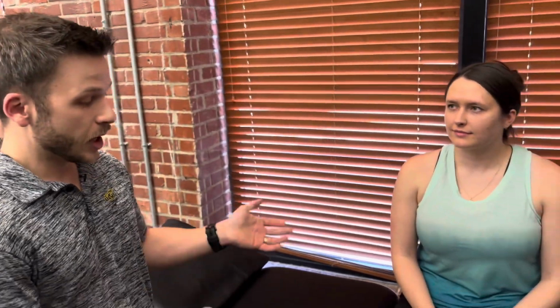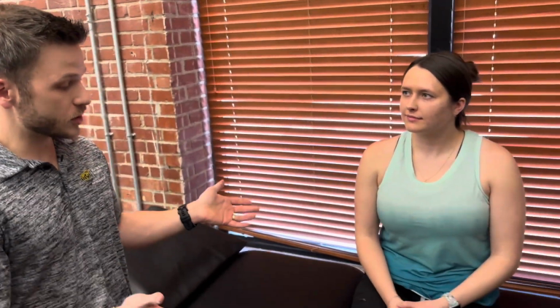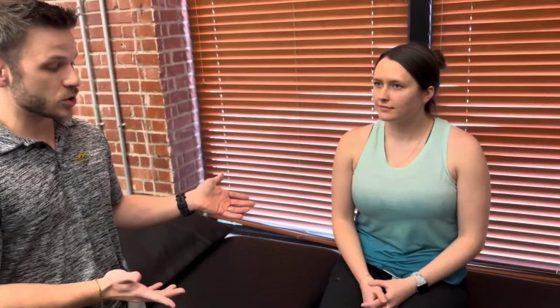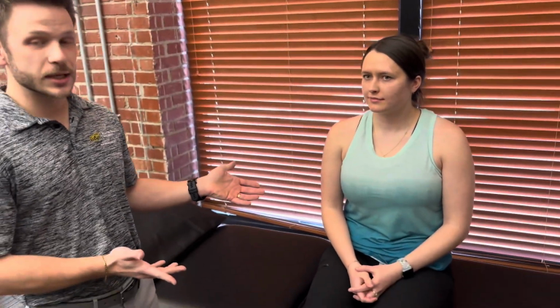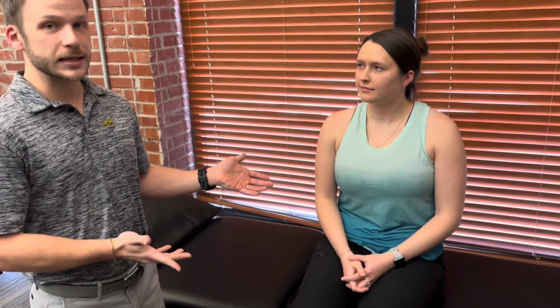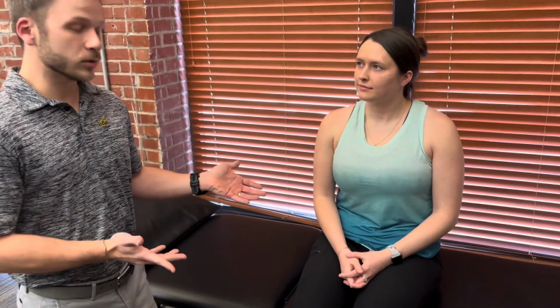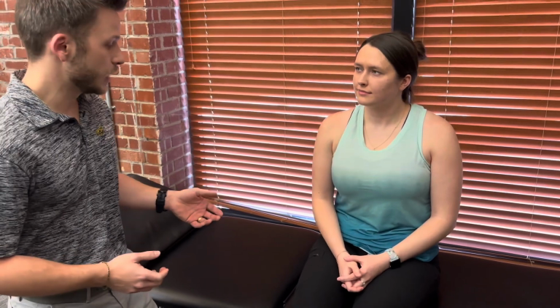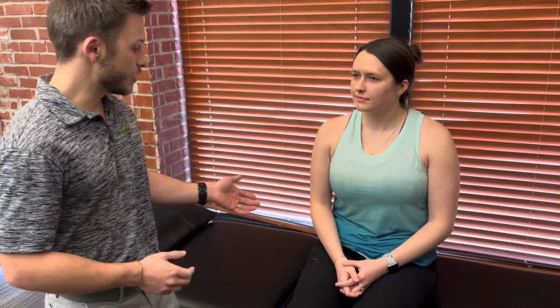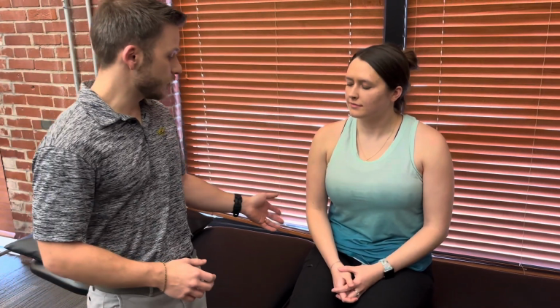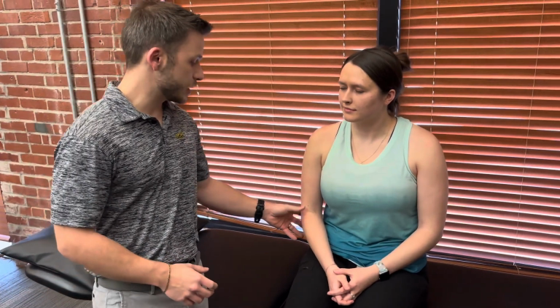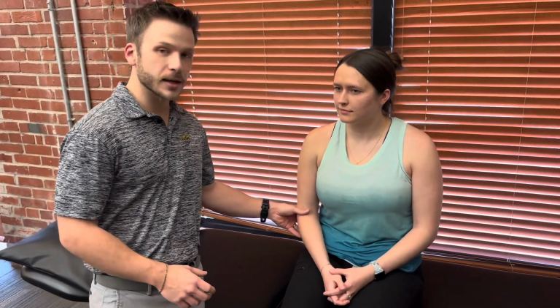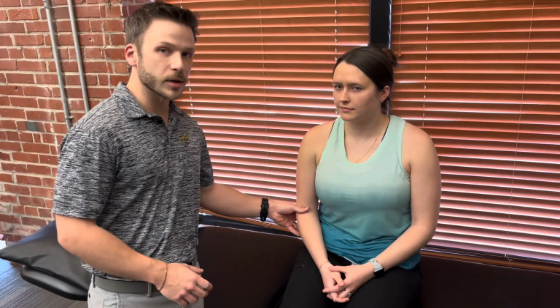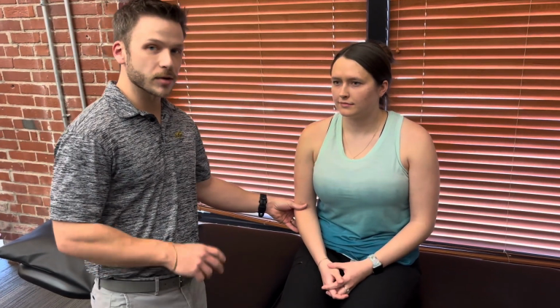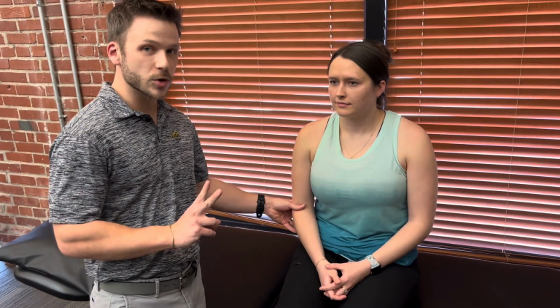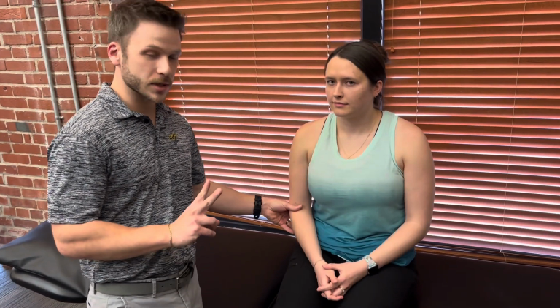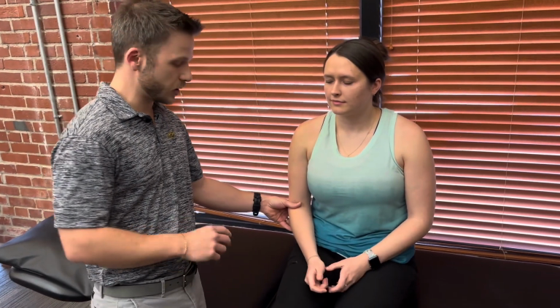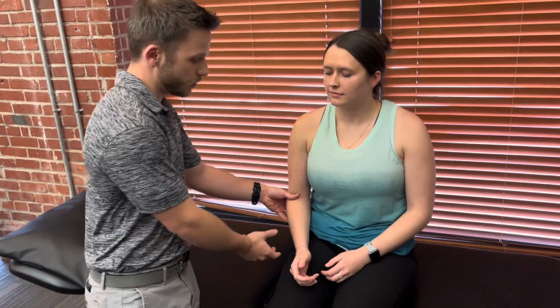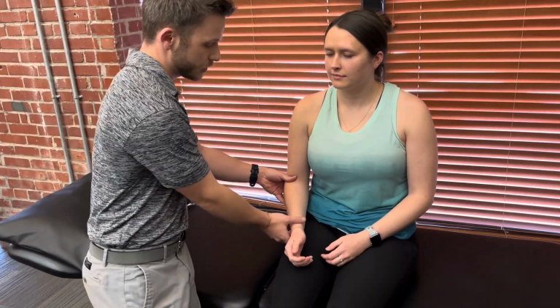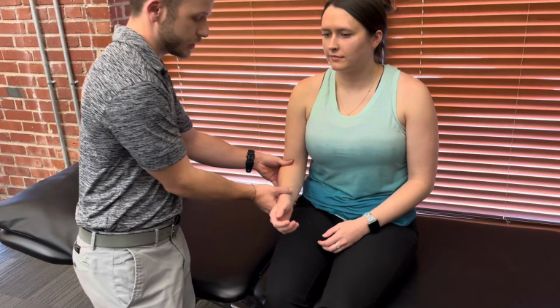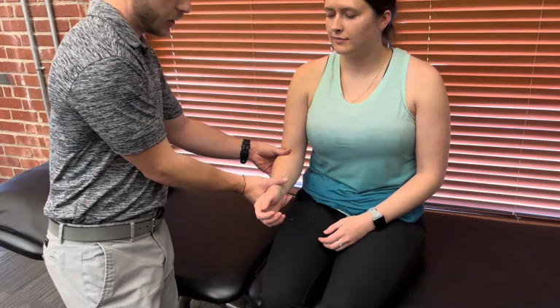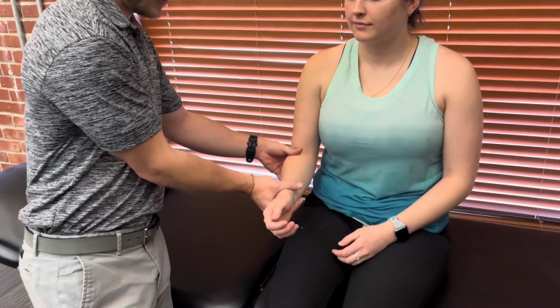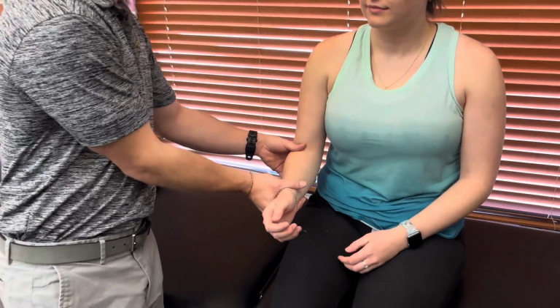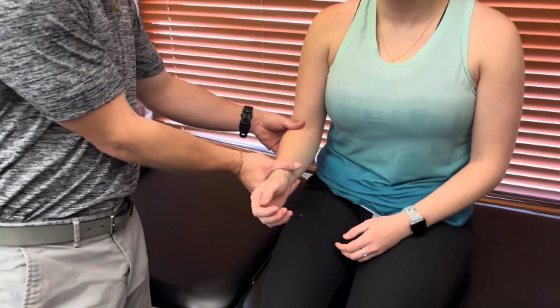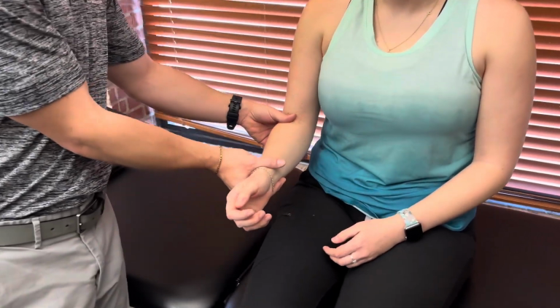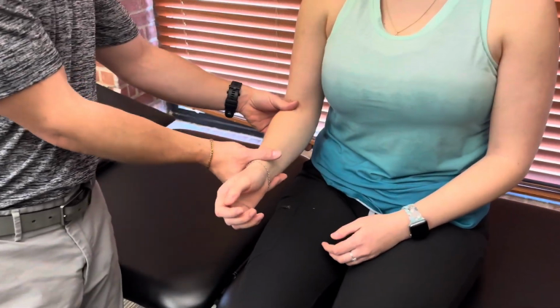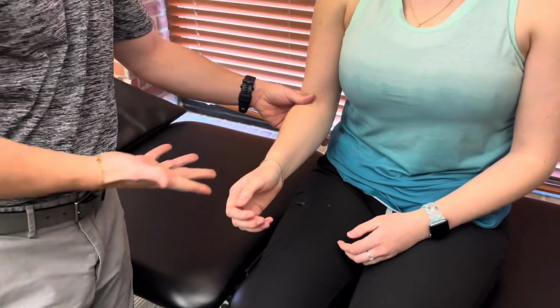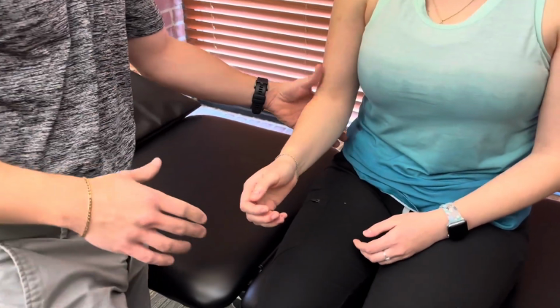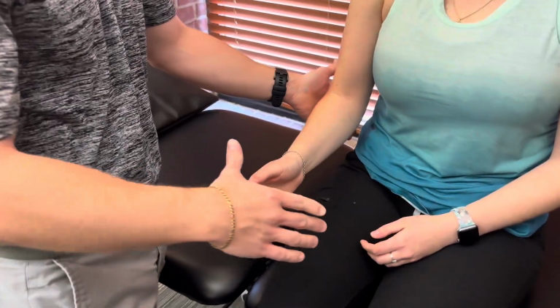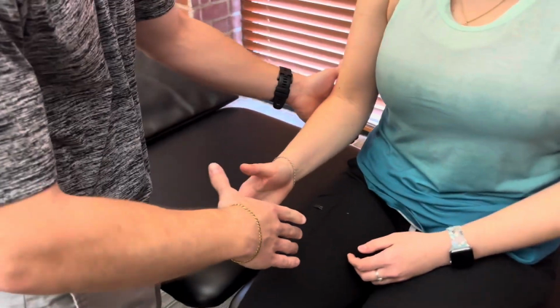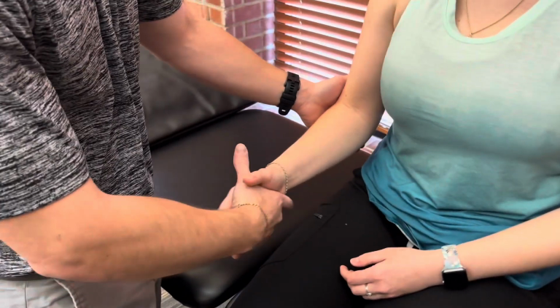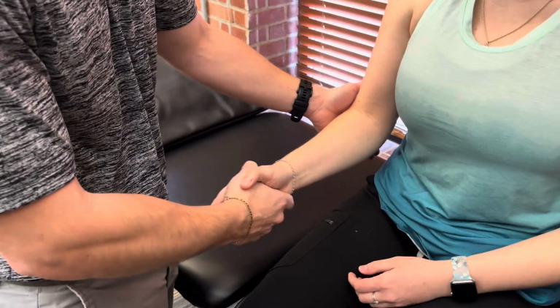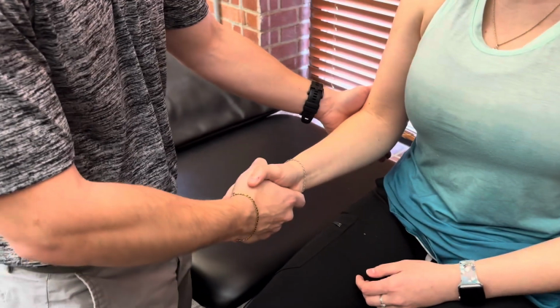The patient's gonna be short sitting on the table. I'm gonna stabilize here at the elbow and then you have two options: you can either provide your resistance at the distal radius and ulna, or my preference is to do the handshake method.